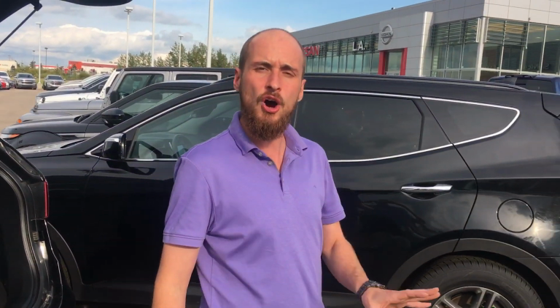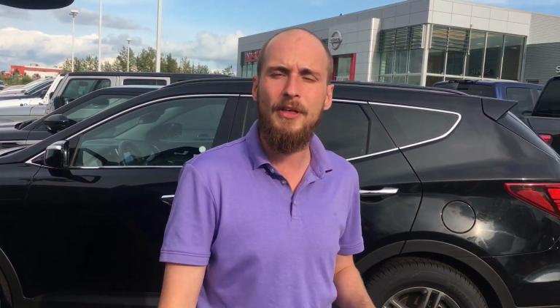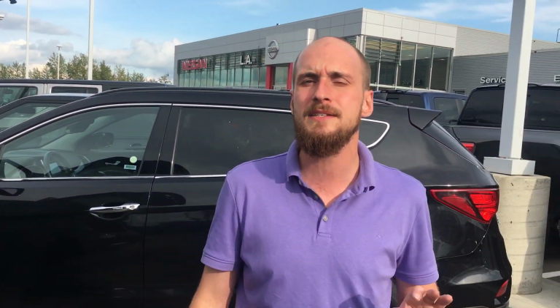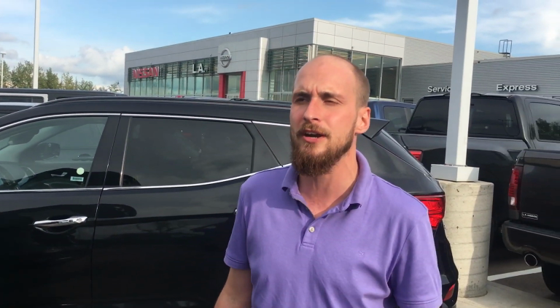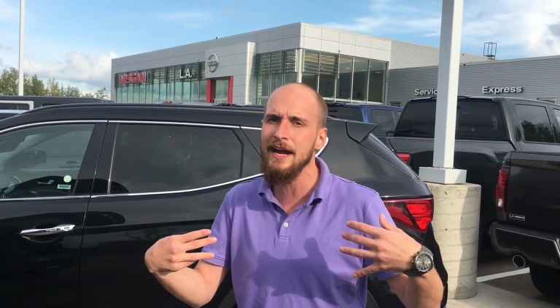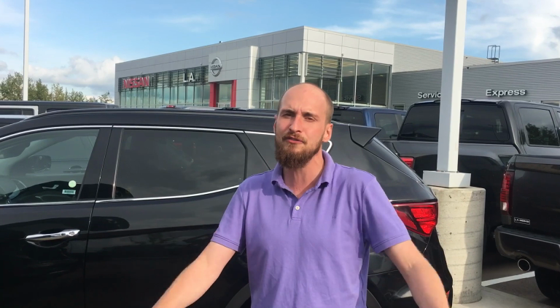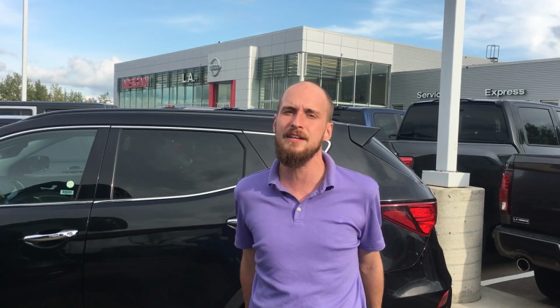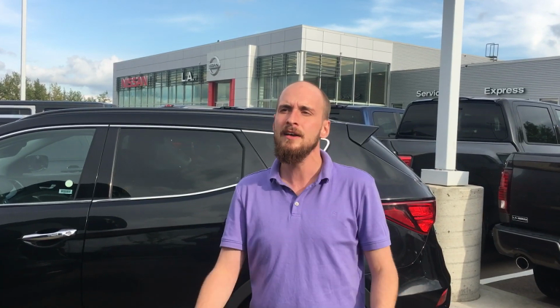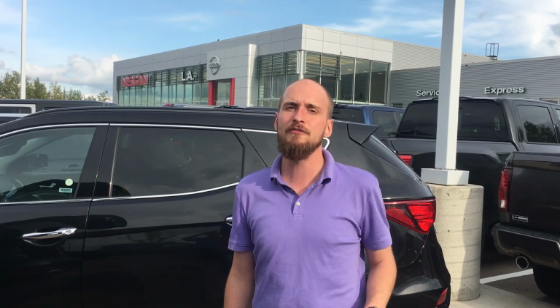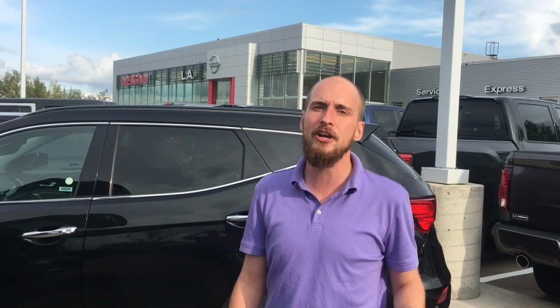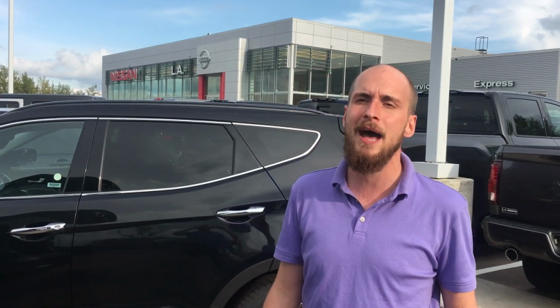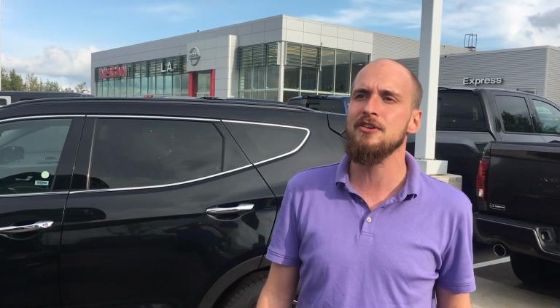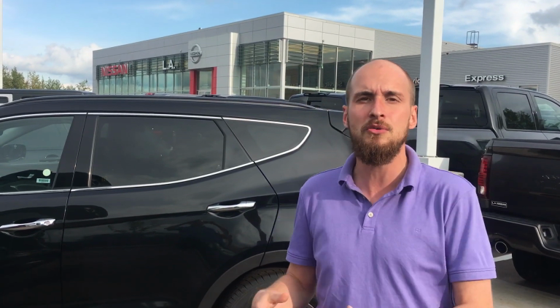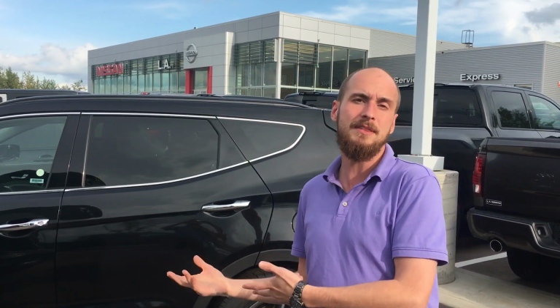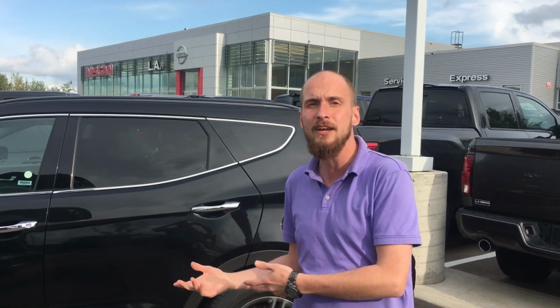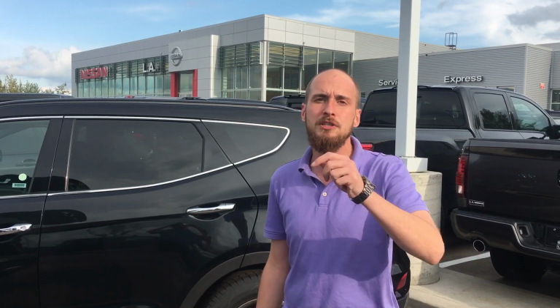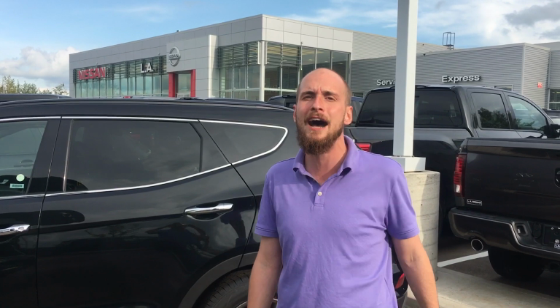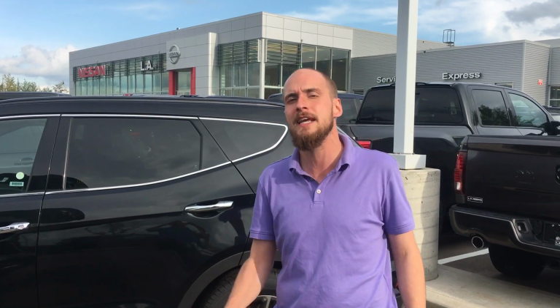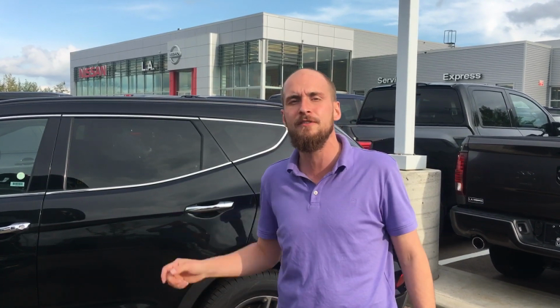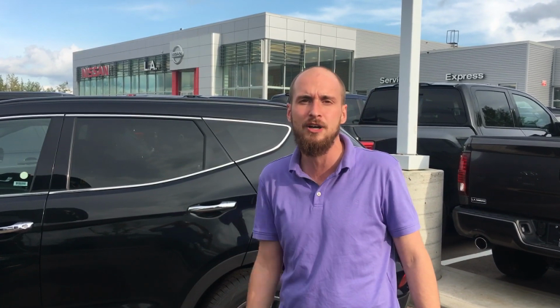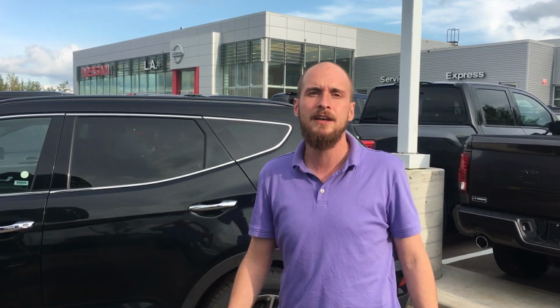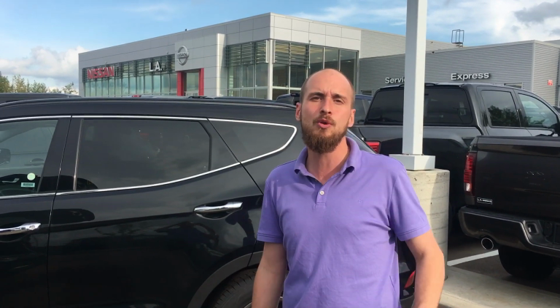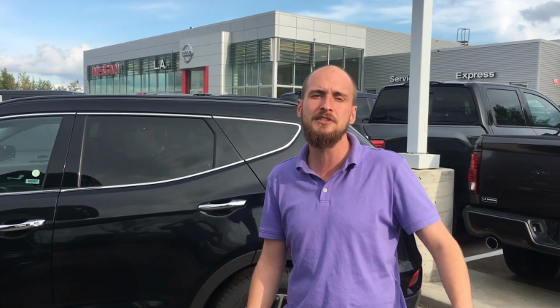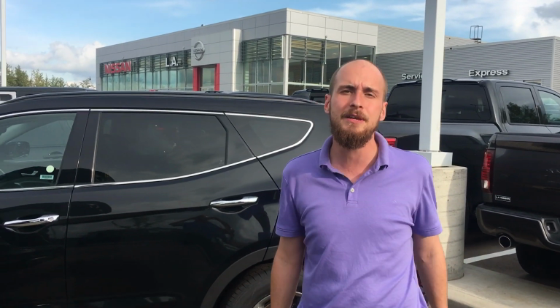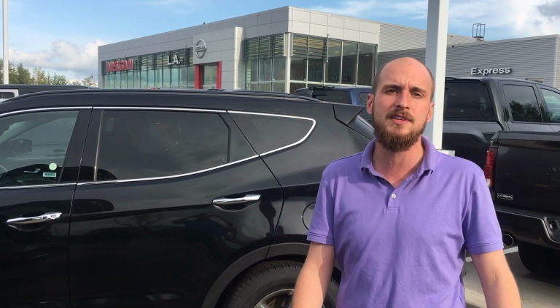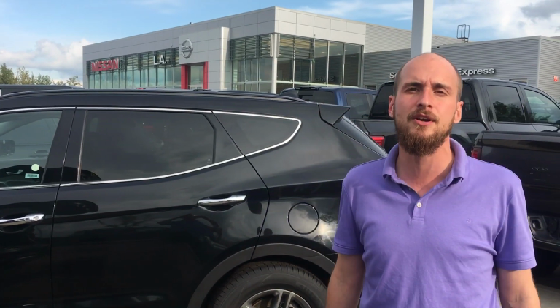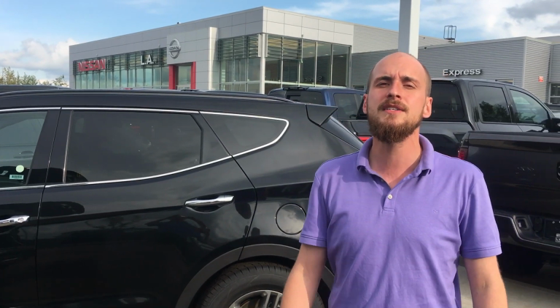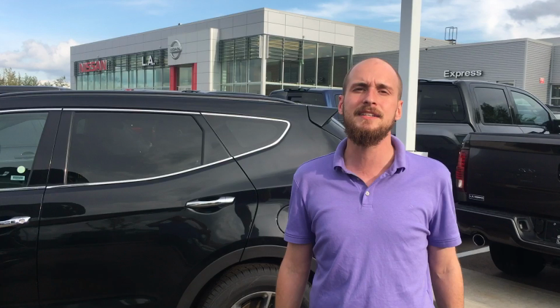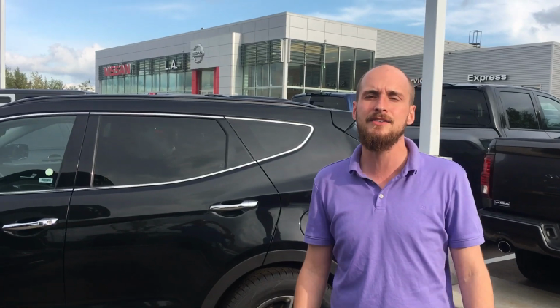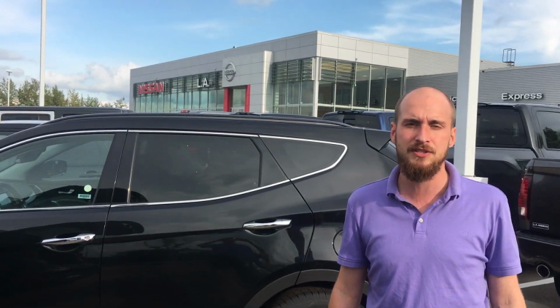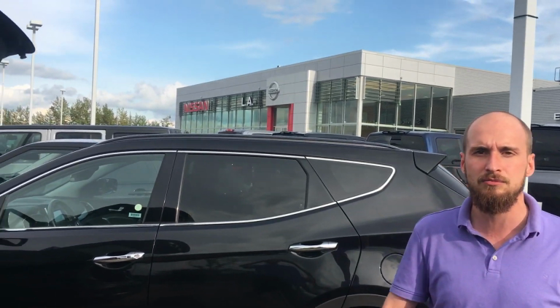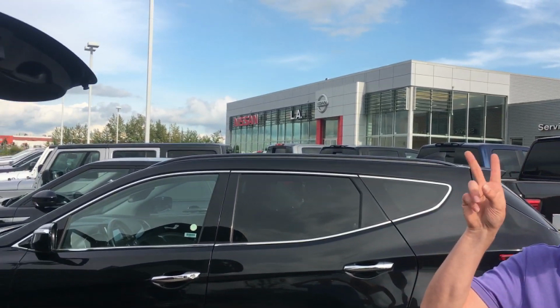So with all that being said, Peter, it's Ryan down here from LA Nissan. I look forward to hearing your feedback and either seeing you maybe this evening or tomorrow afternoon to take this beauty for a test drive. If you have any questions or concerns, give me a call at 780-769-0060. Talk to you soon.